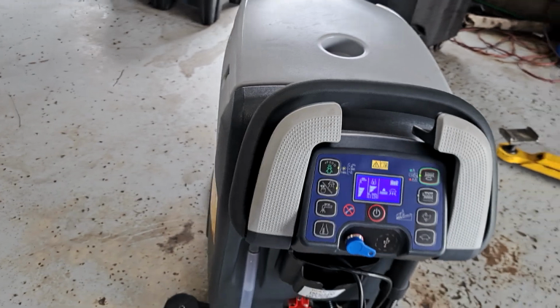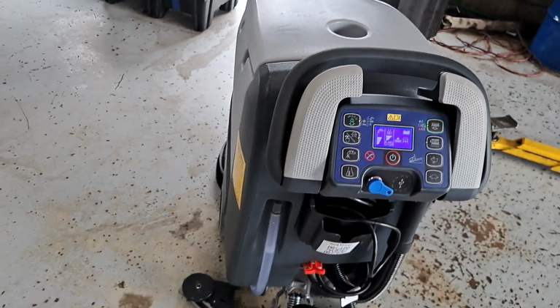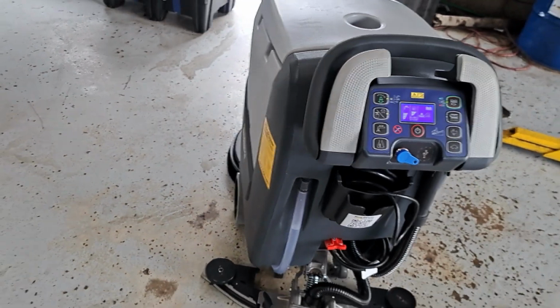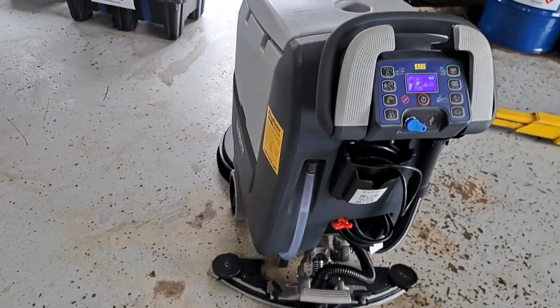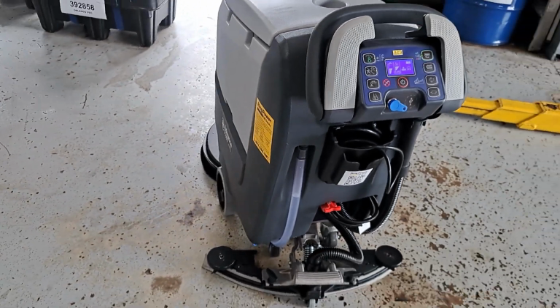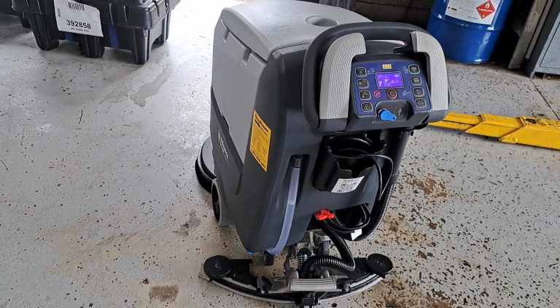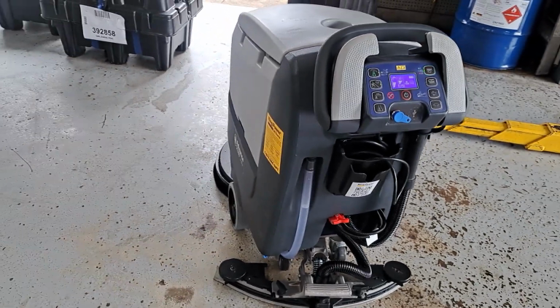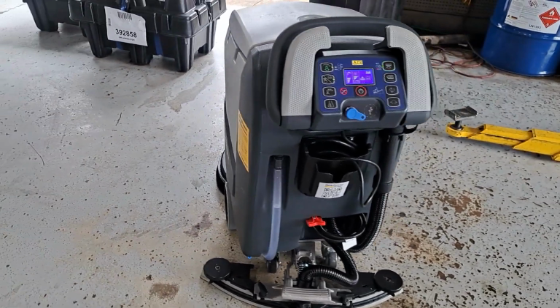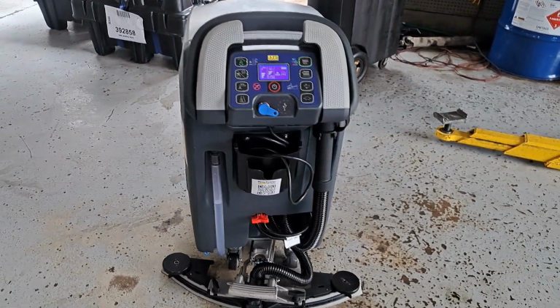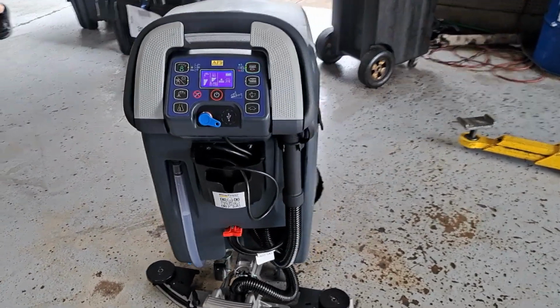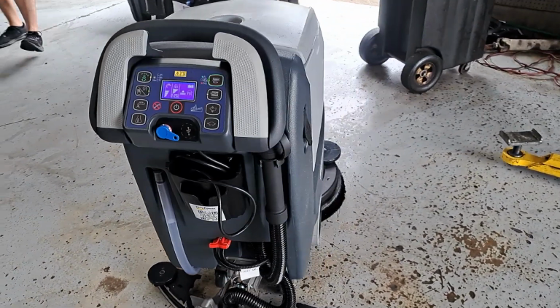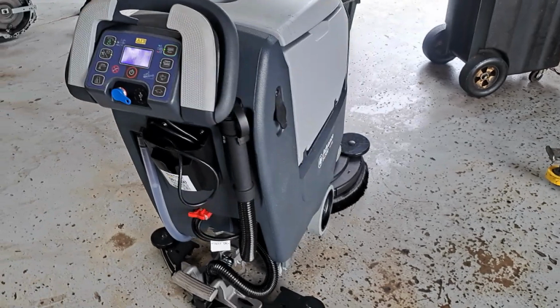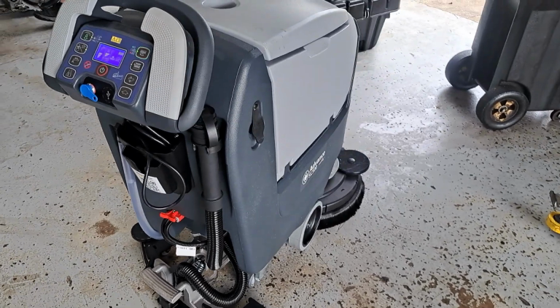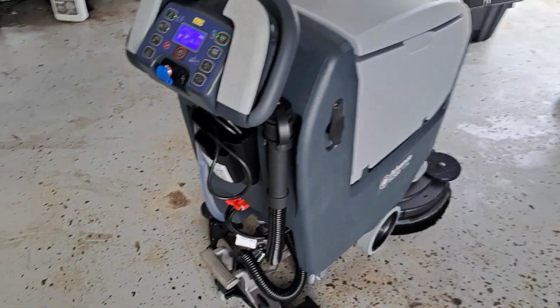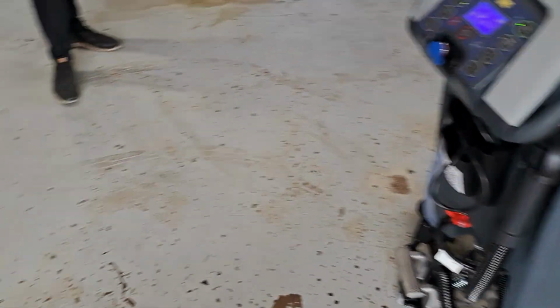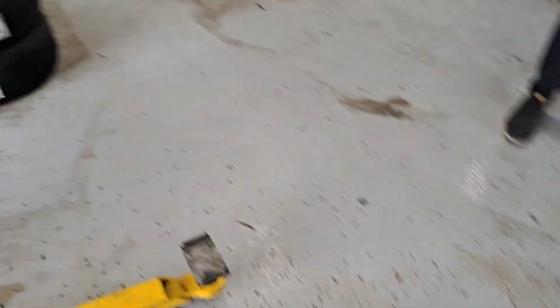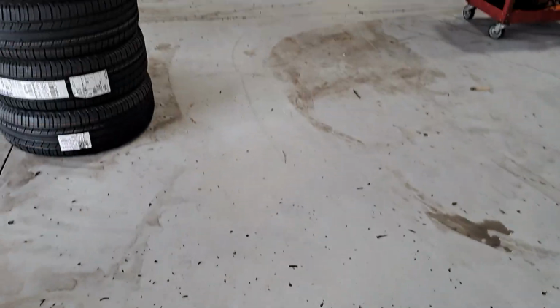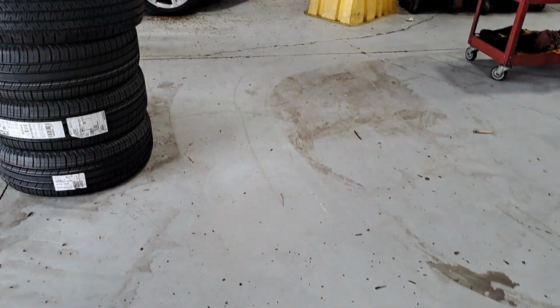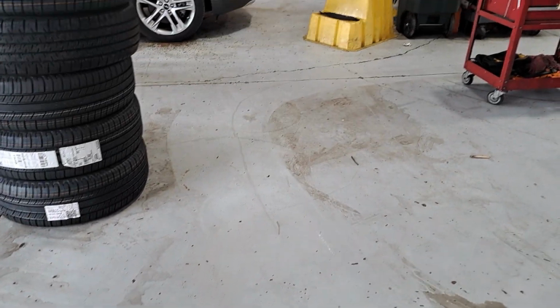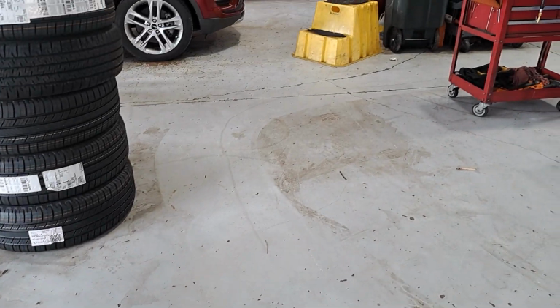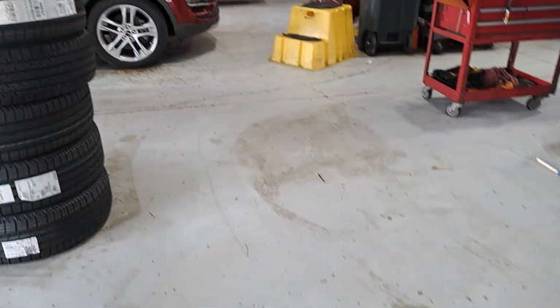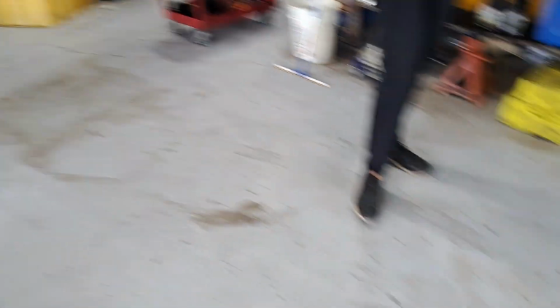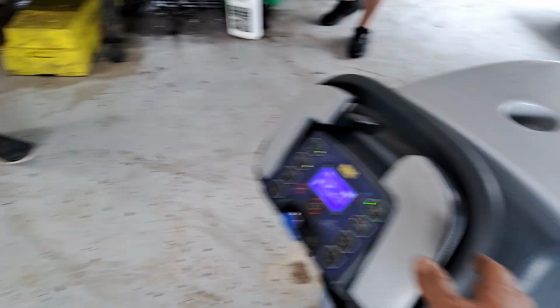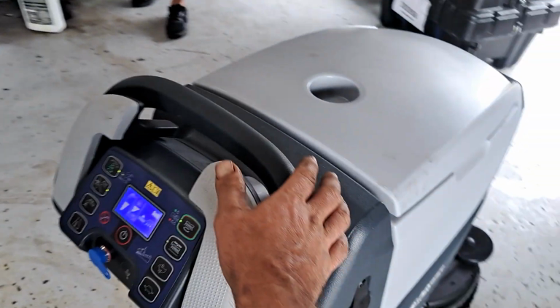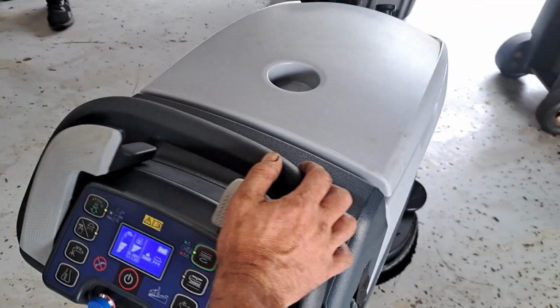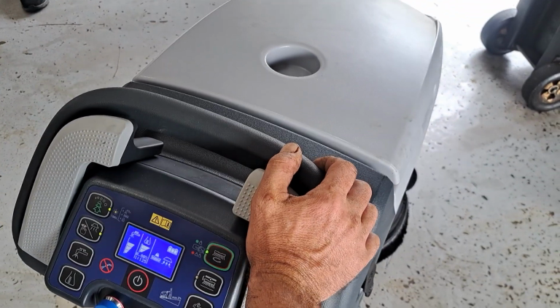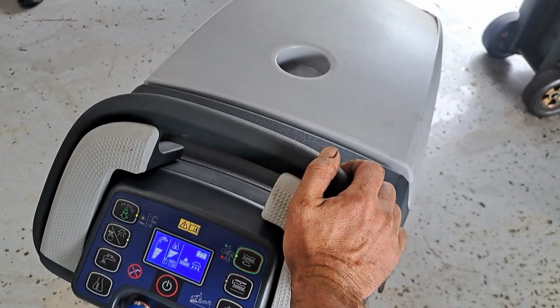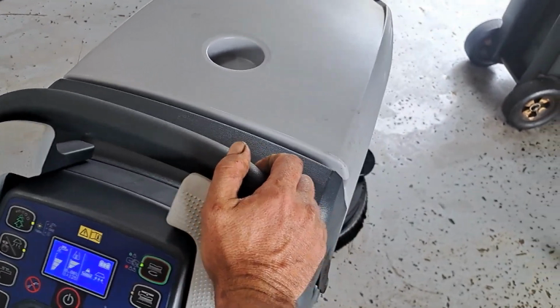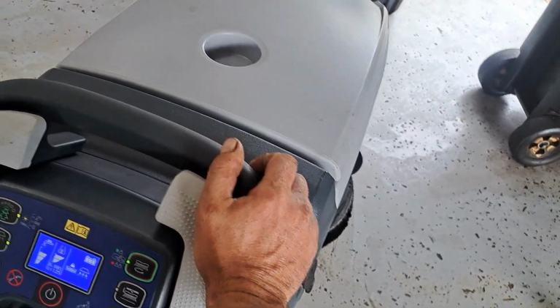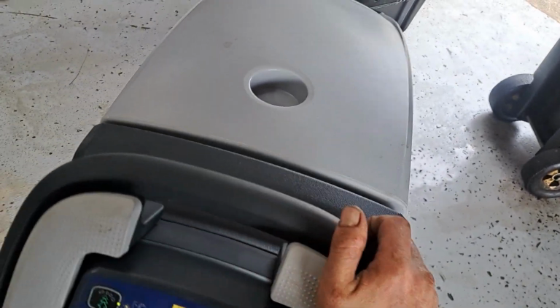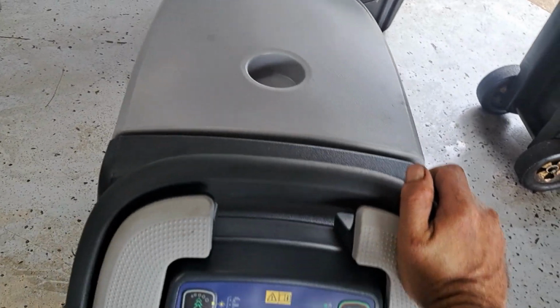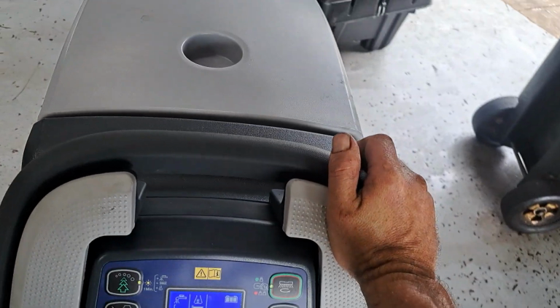All right, so we got ourselves a new floor cleaner in today. This is our first time doing it. She does a nice job cleaning up the grease. Easy to control — run it with one hand.